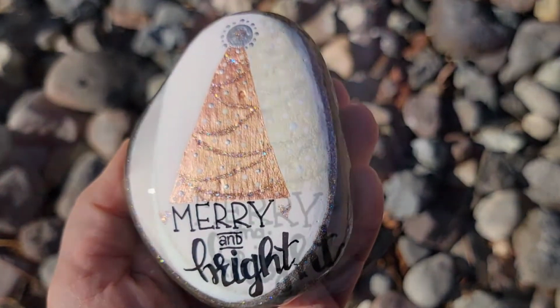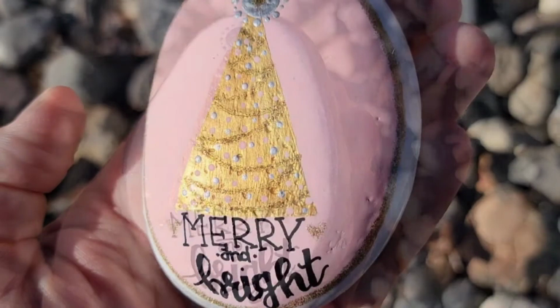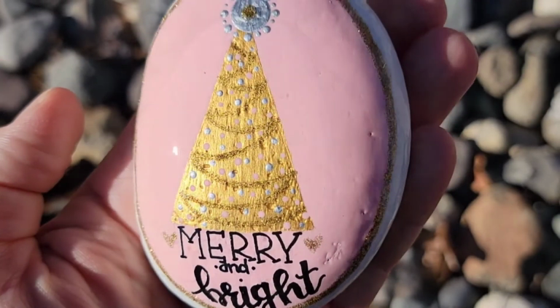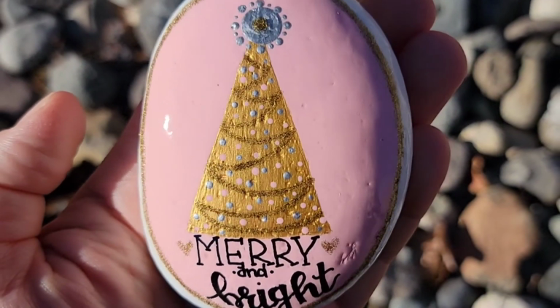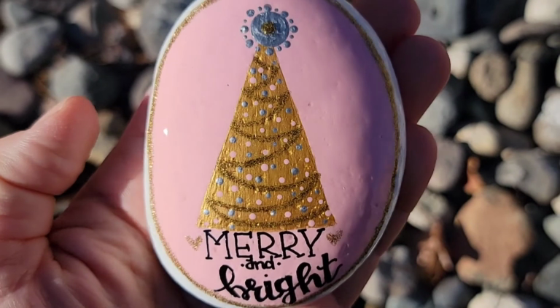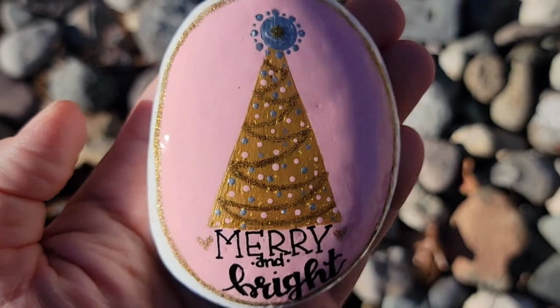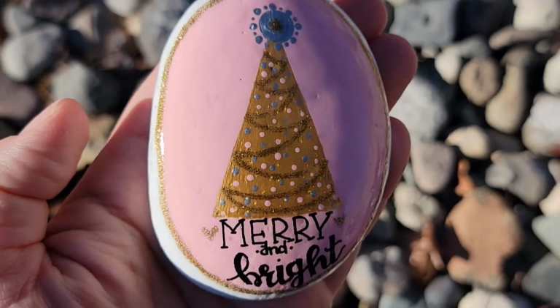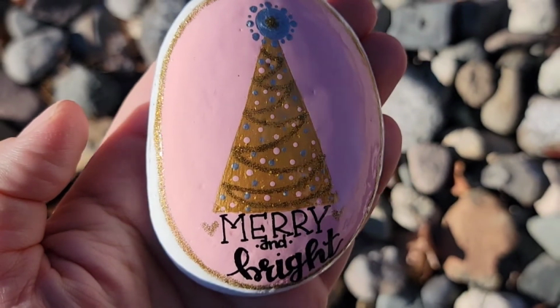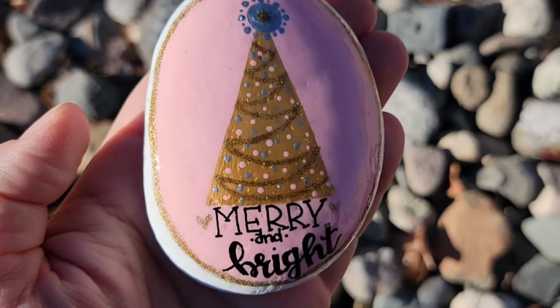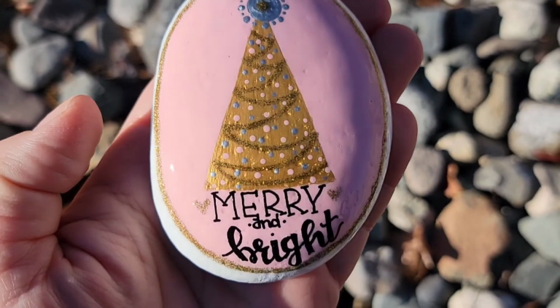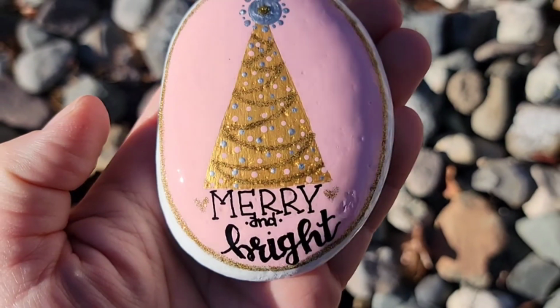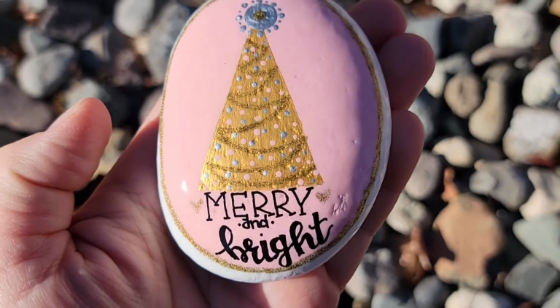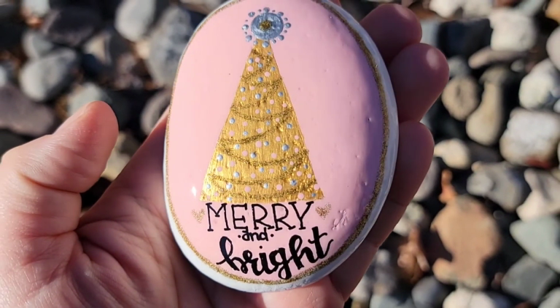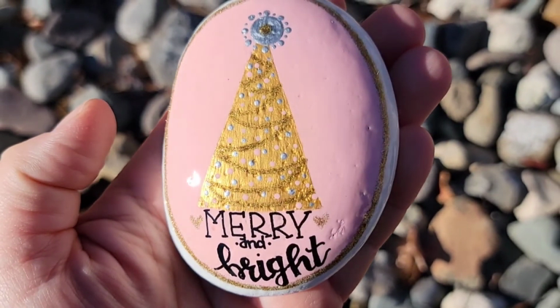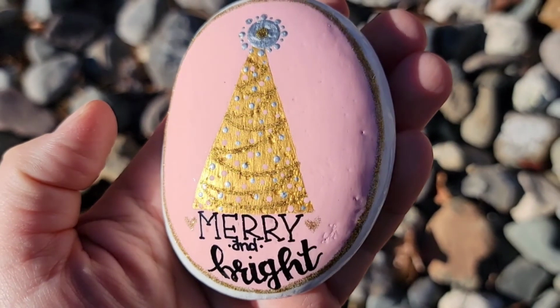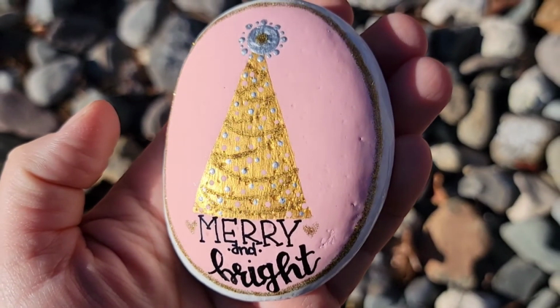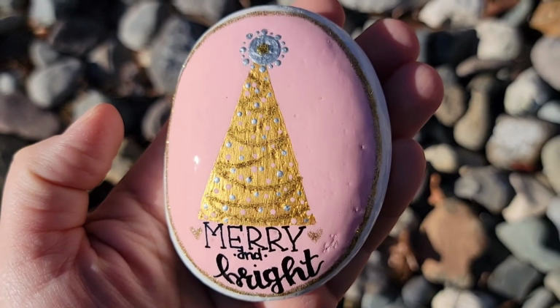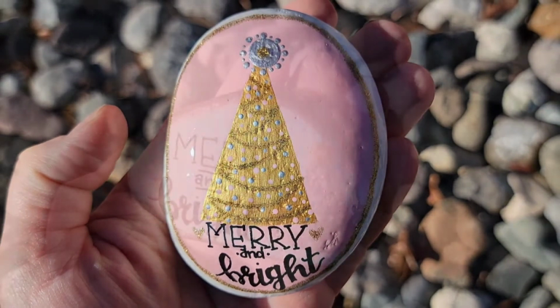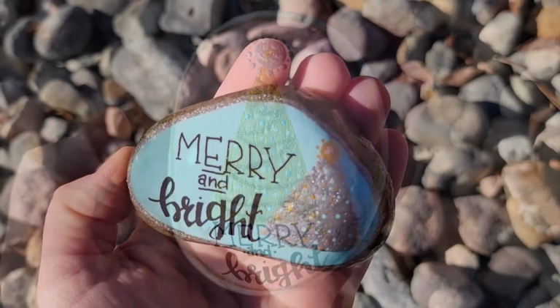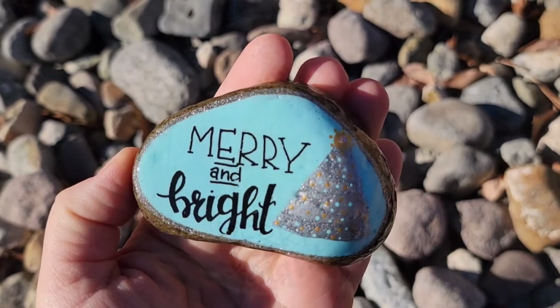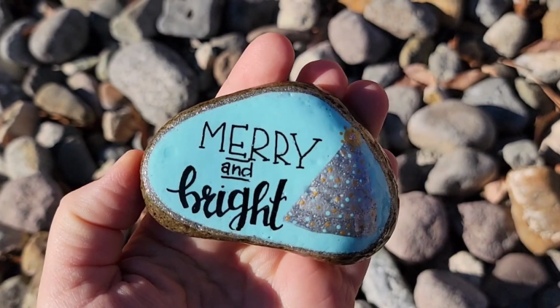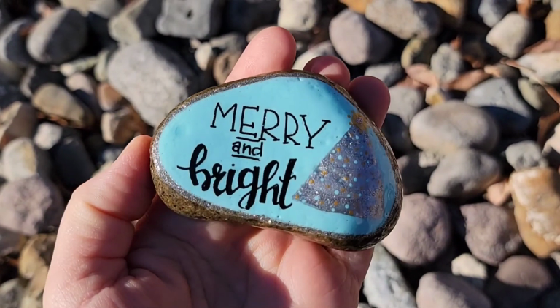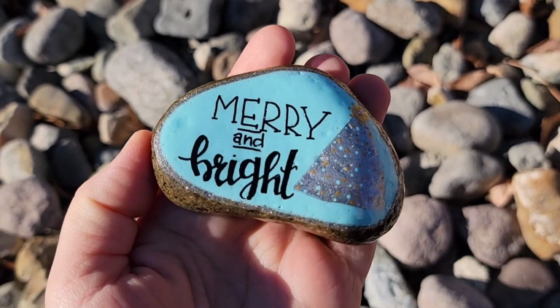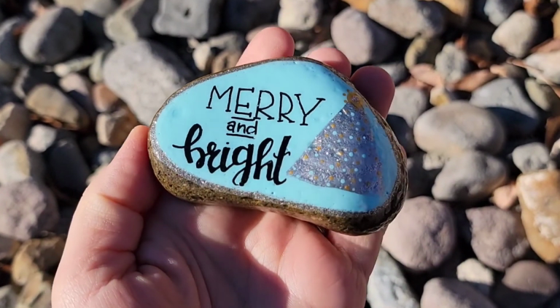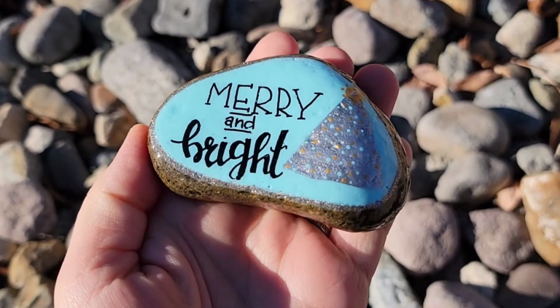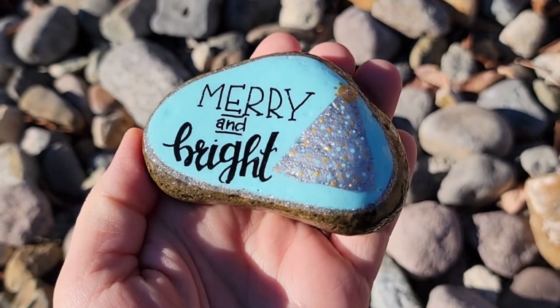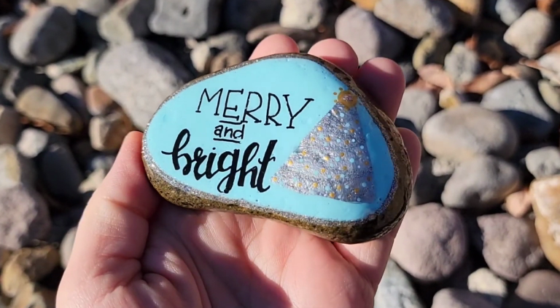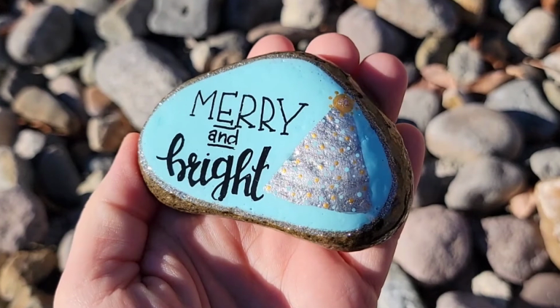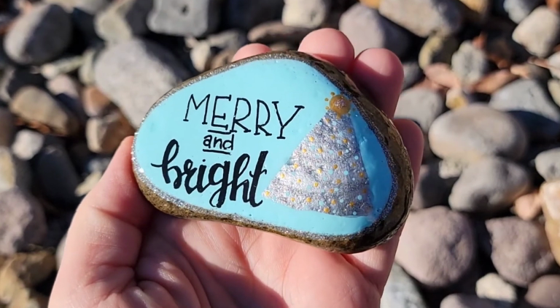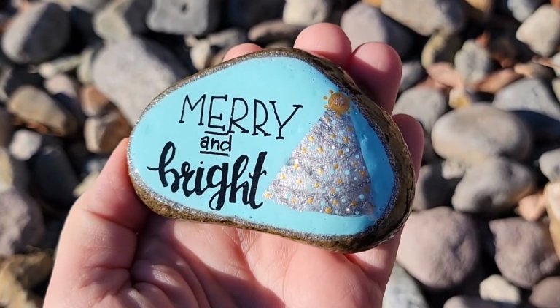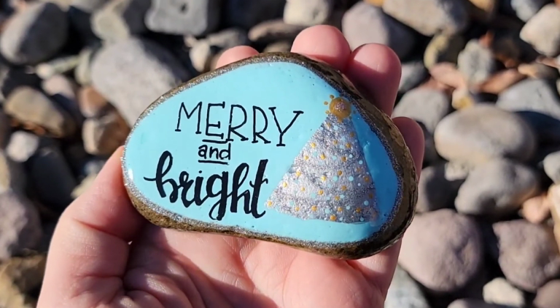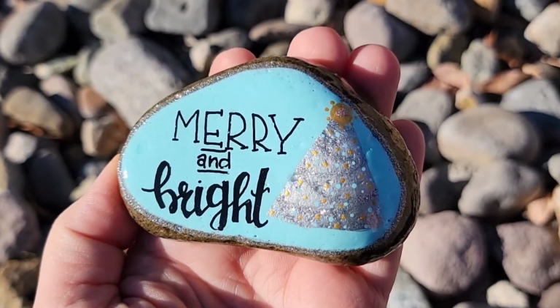You could also experiment with some other colors. I used pink and gold with this one, and on another stone I used blue and silver. So you could play around — maybe you don't have the rose gold paint, or maybe you don't even want to use metallic paint. Use some regular matte paint.